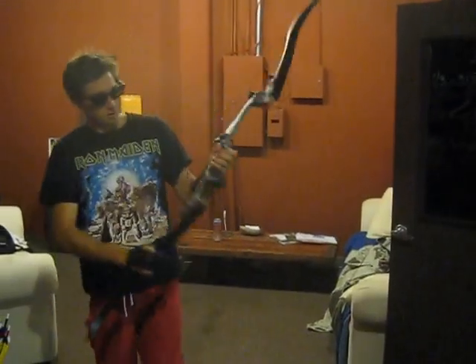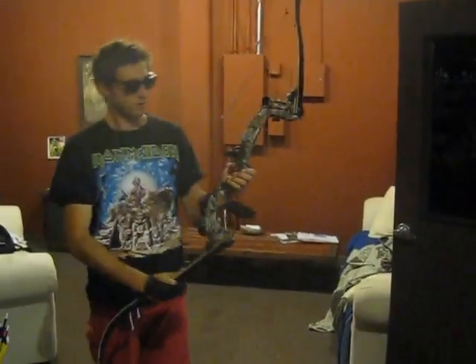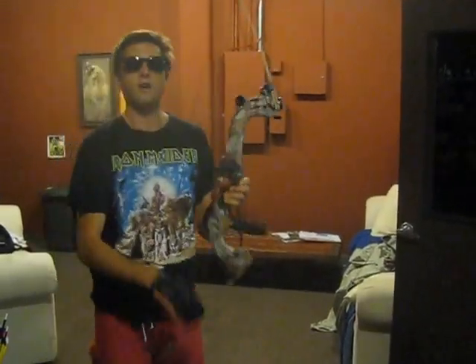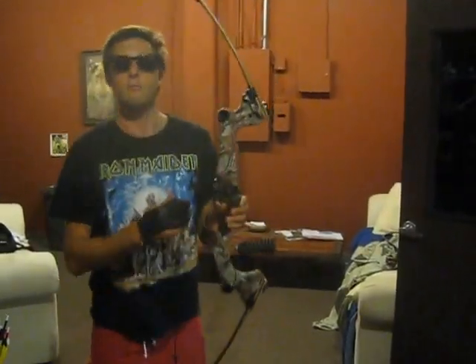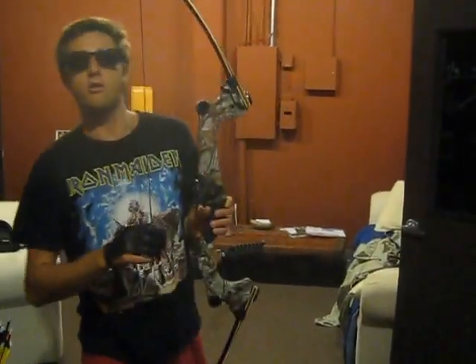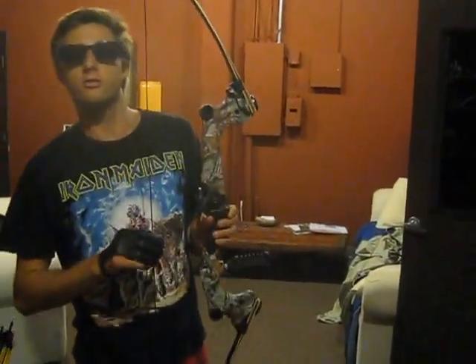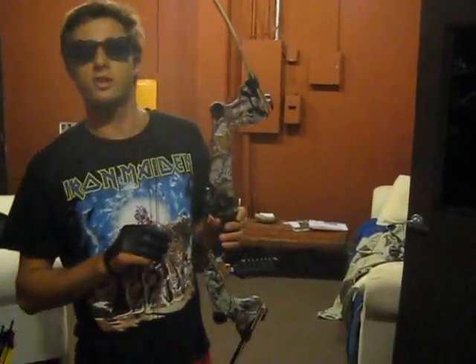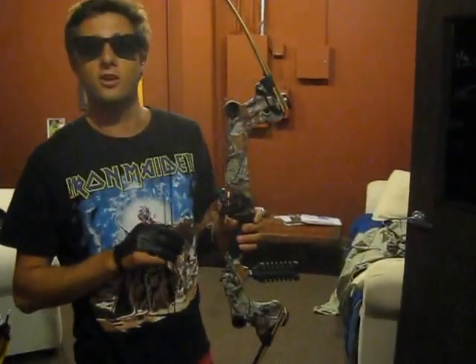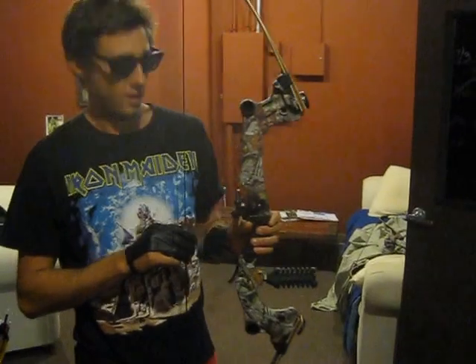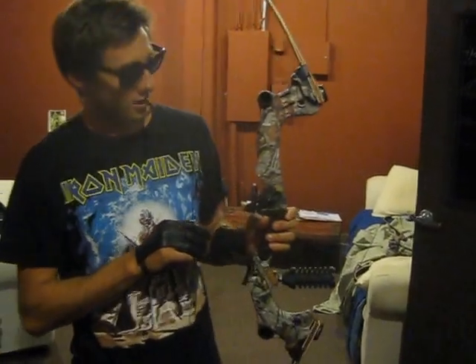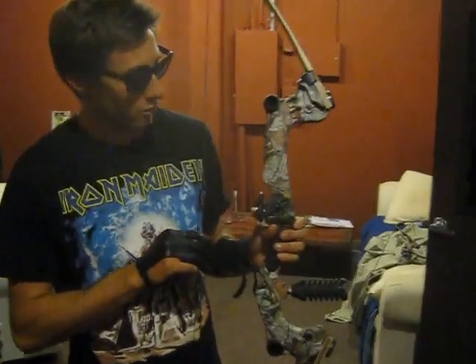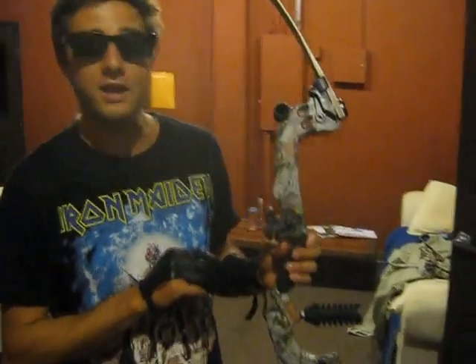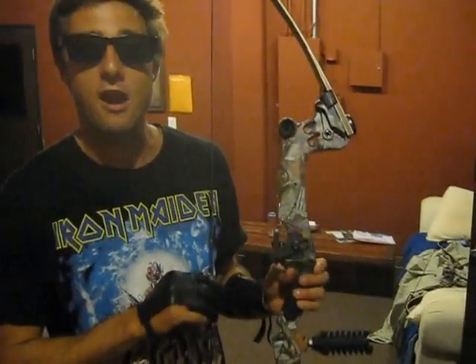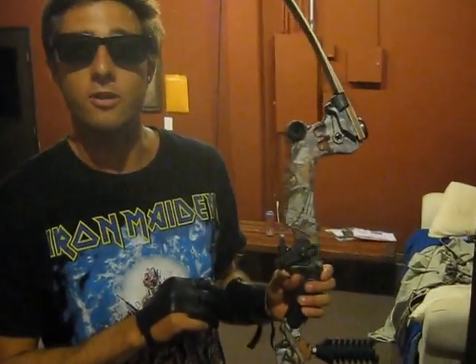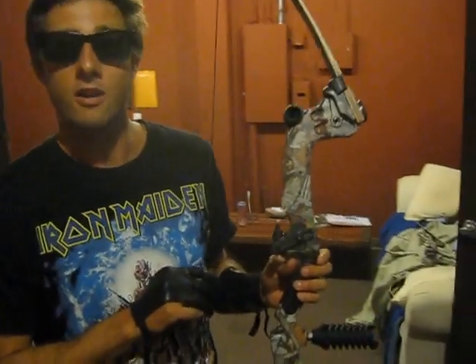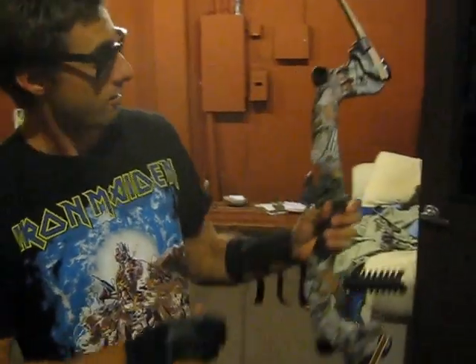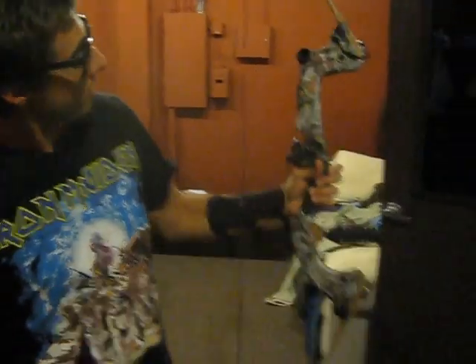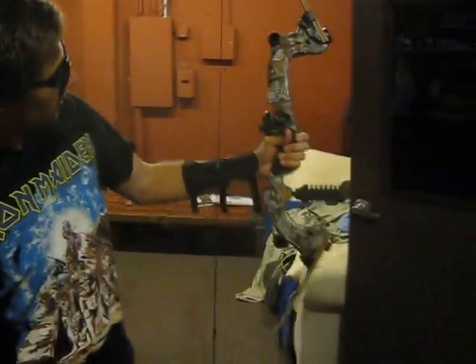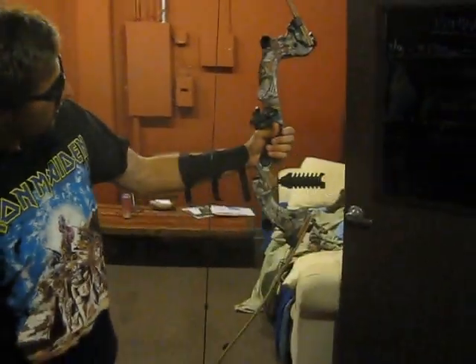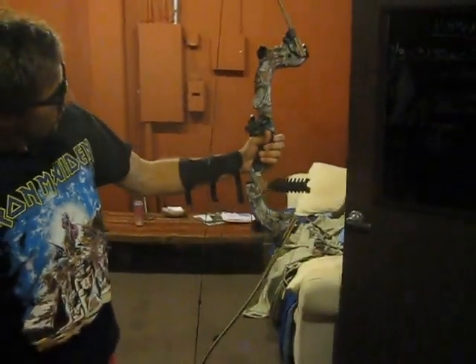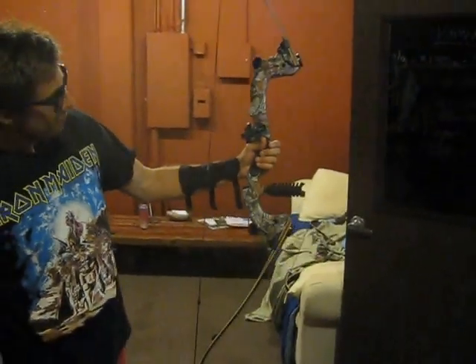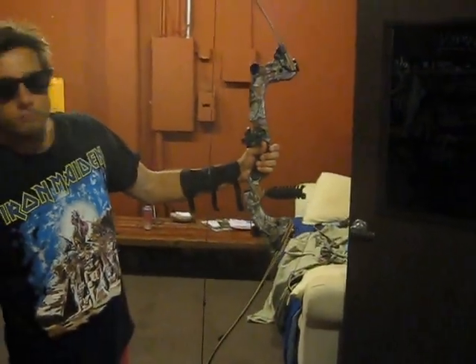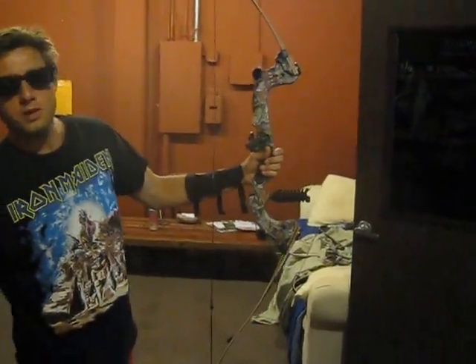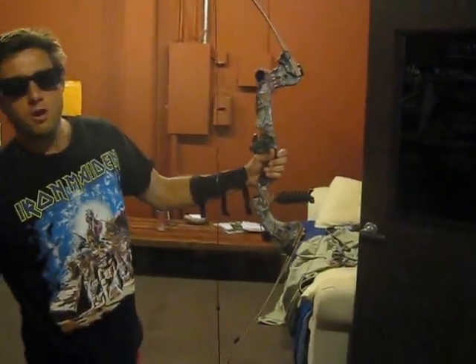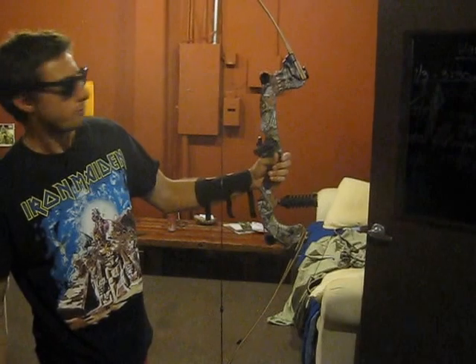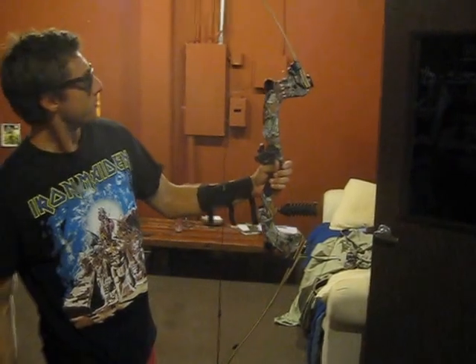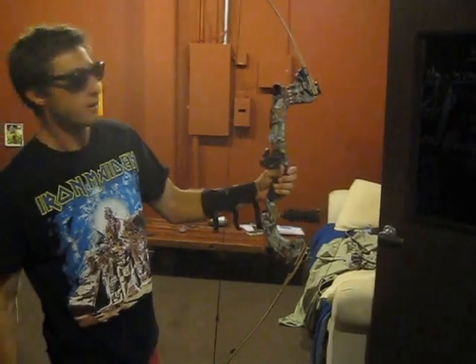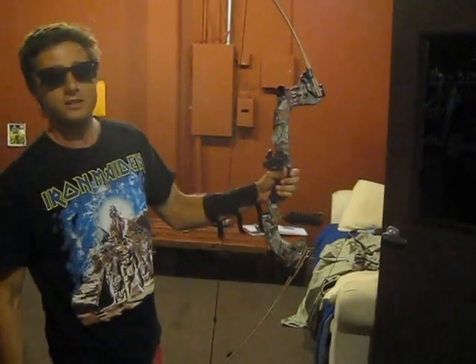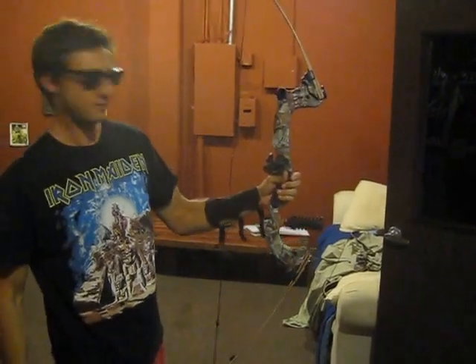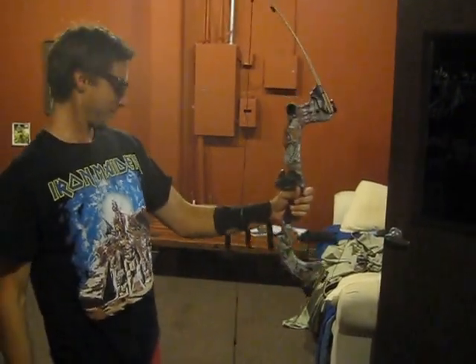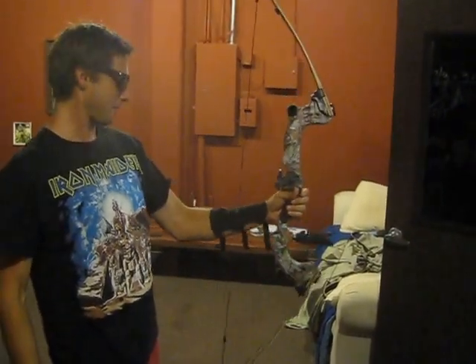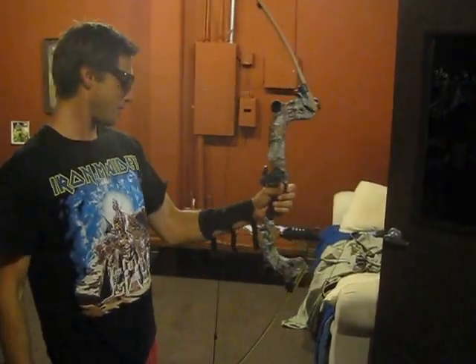Here's the Martin Recurve Saber Takedown. It's a beachin' bow. Pretty nice. I like my bow.